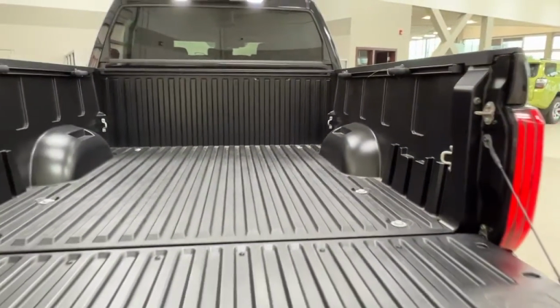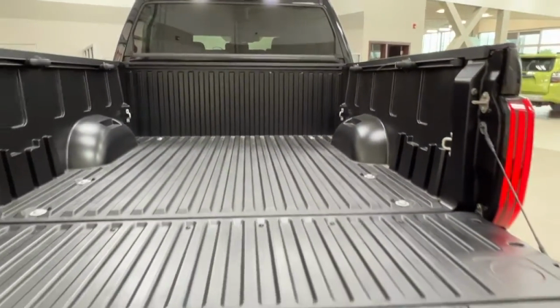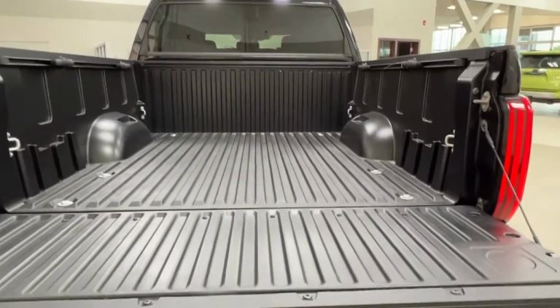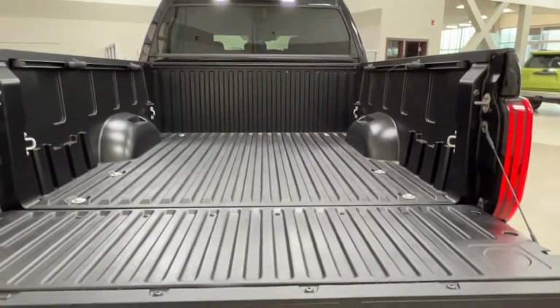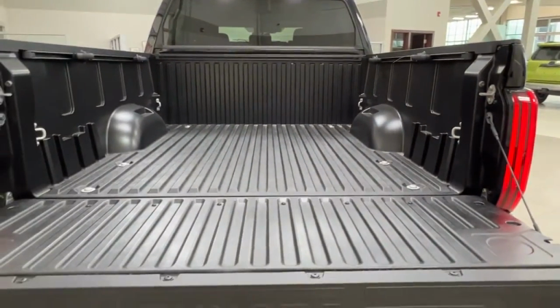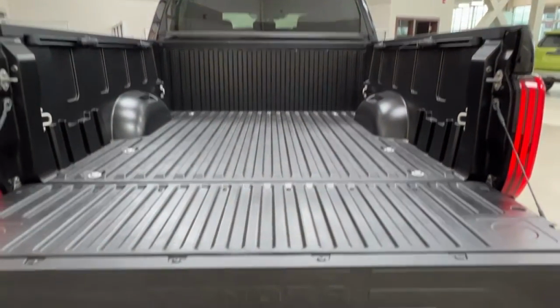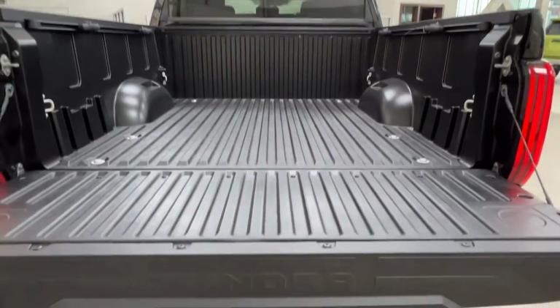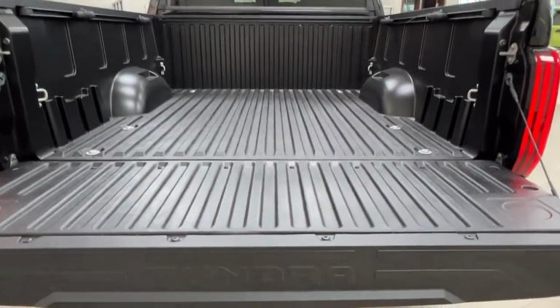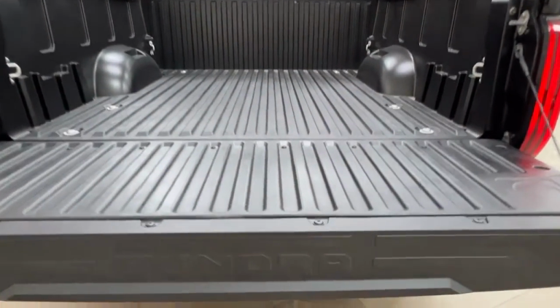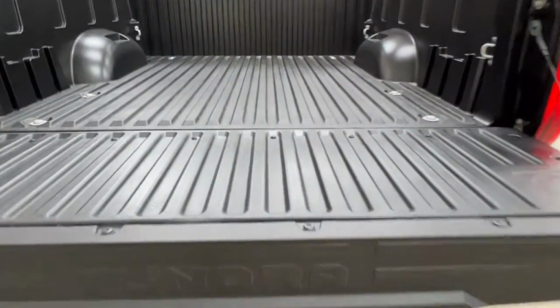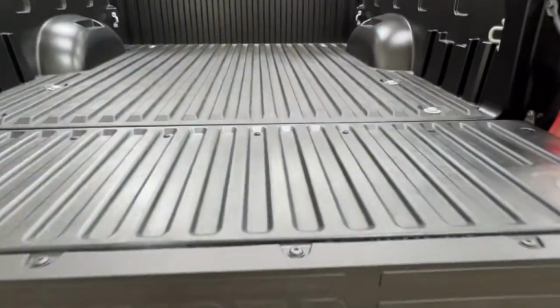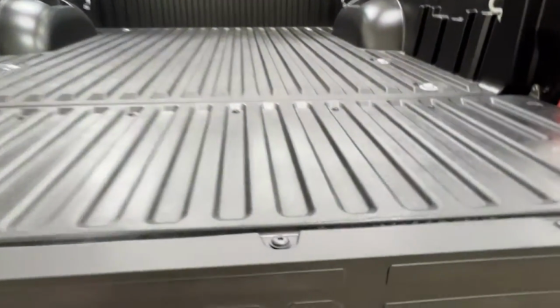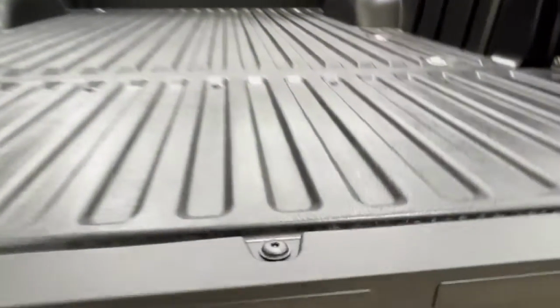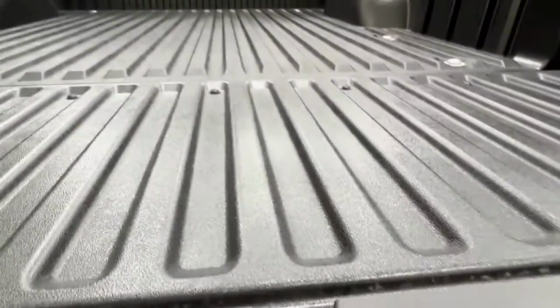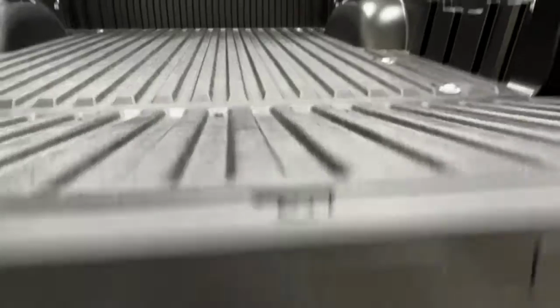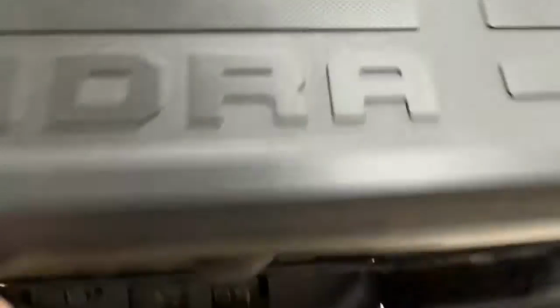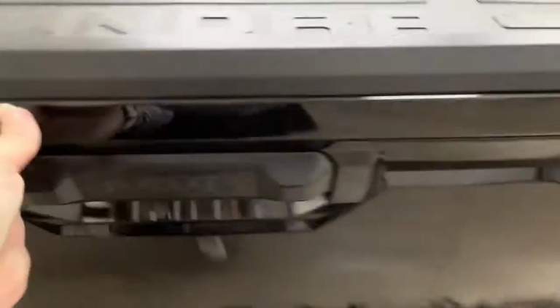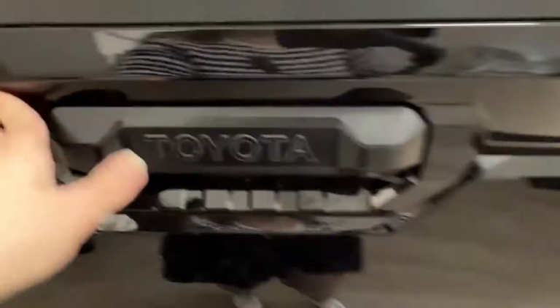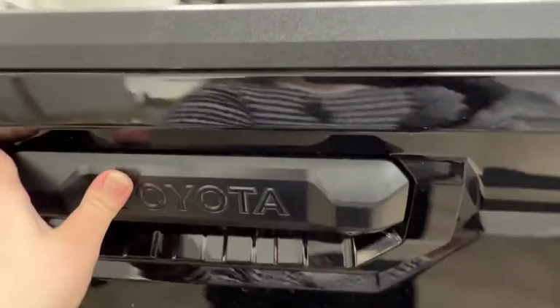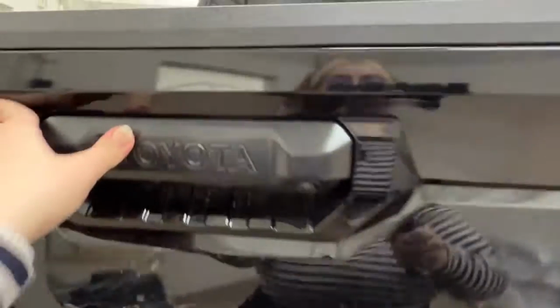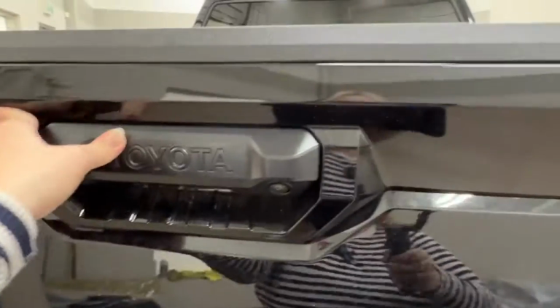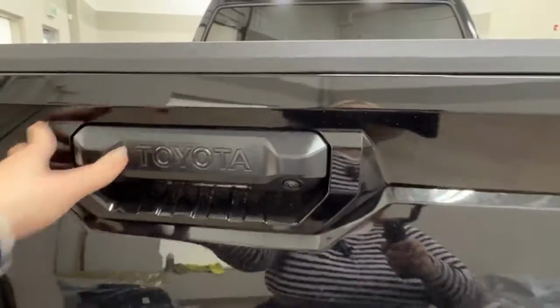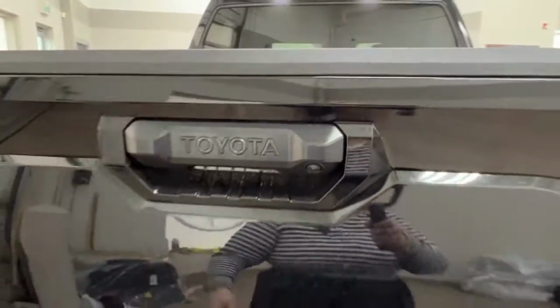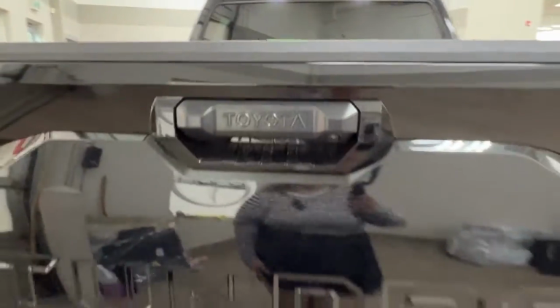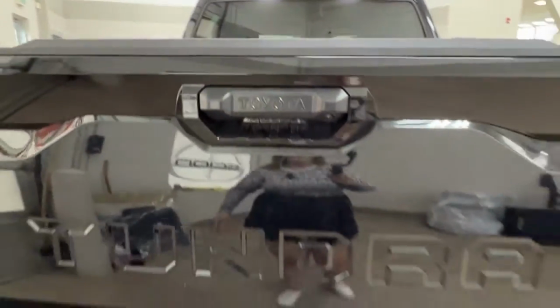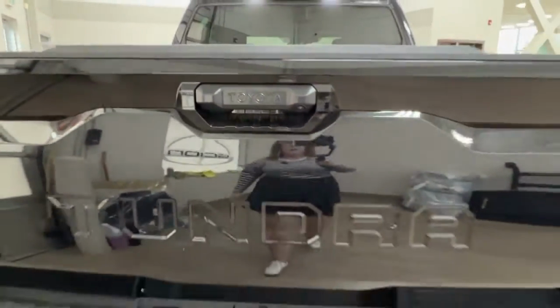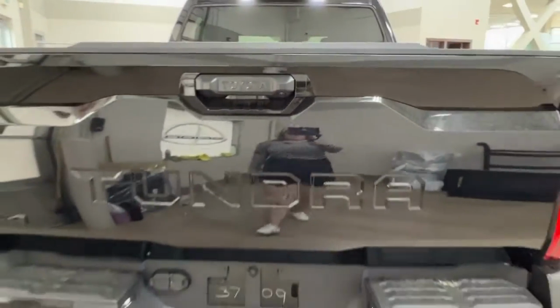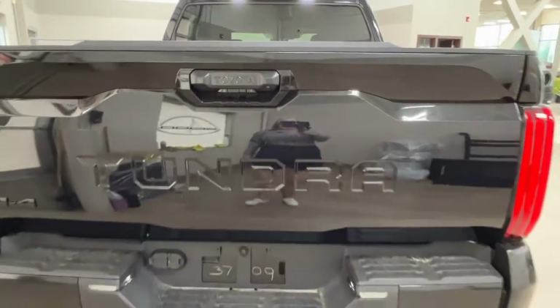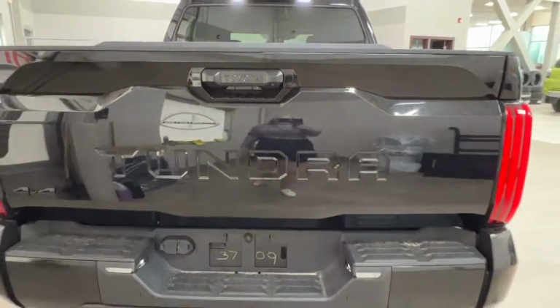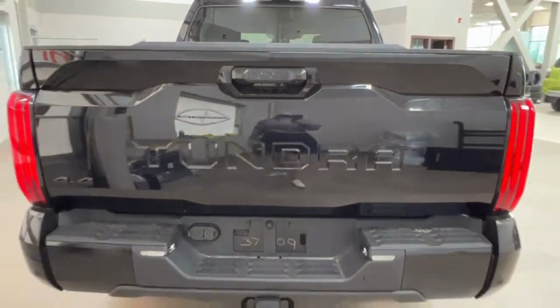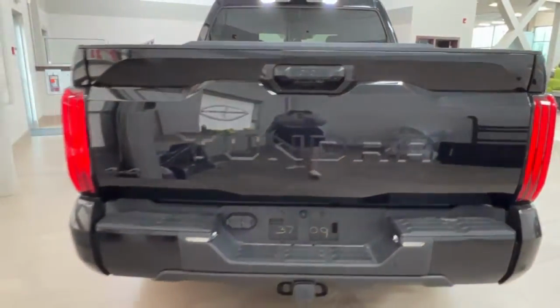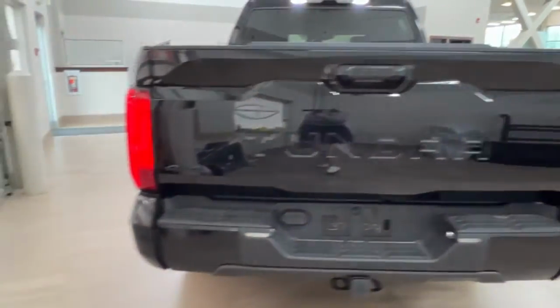To close up your rear area, simply reach down and bring up your tailgate. Next, let's take a look at the inside.